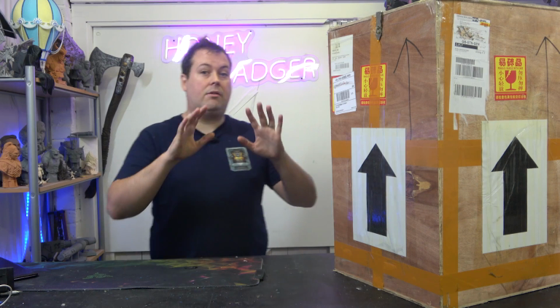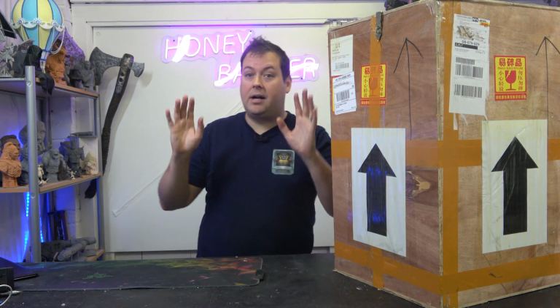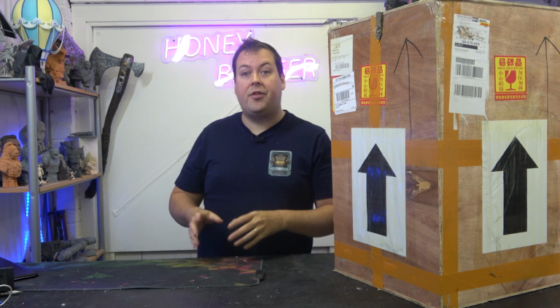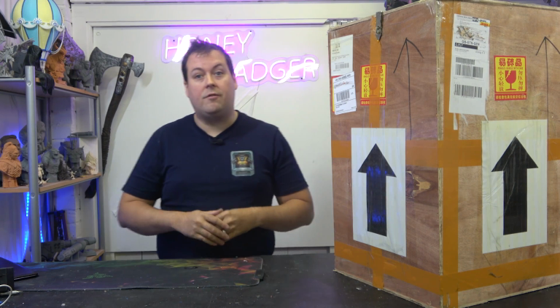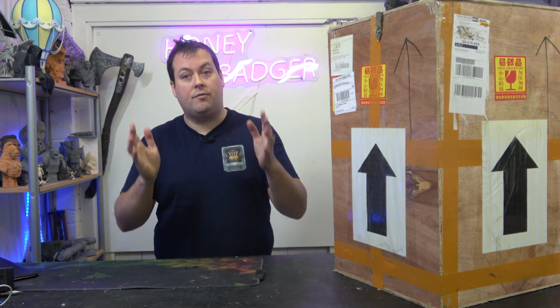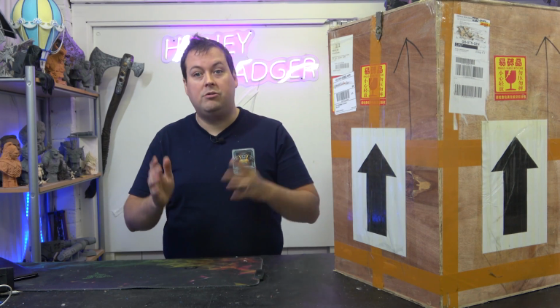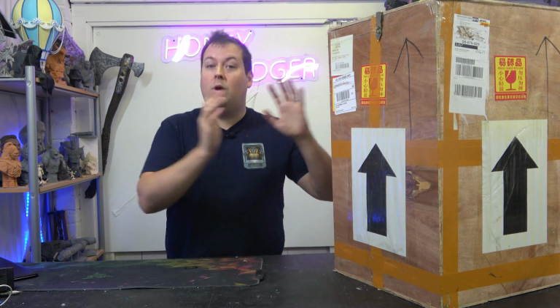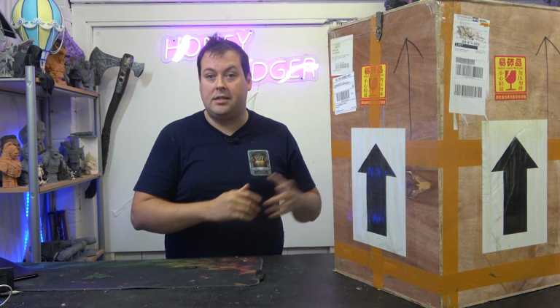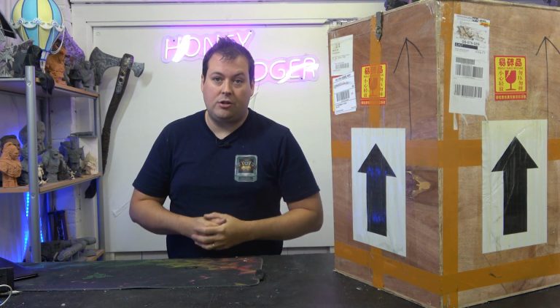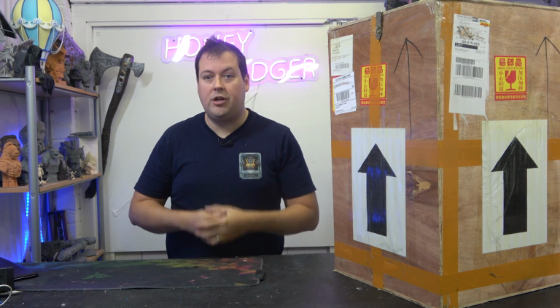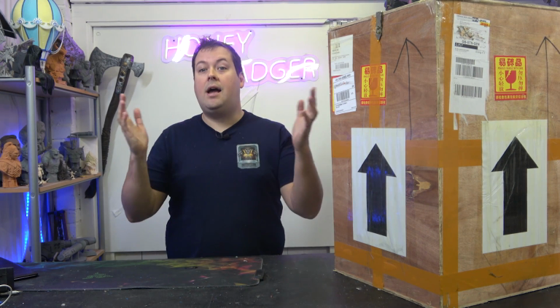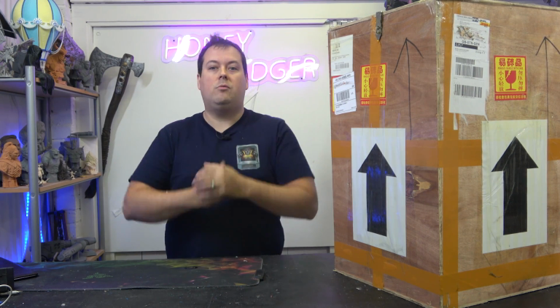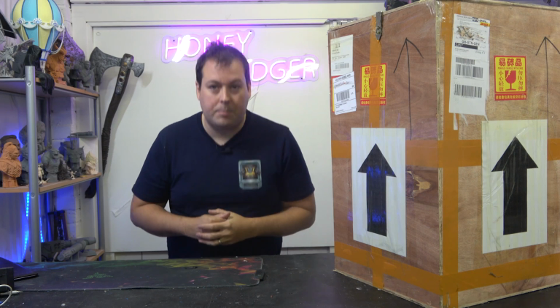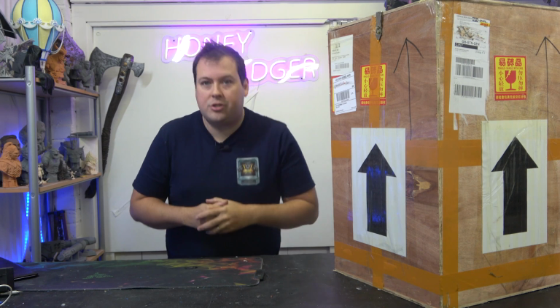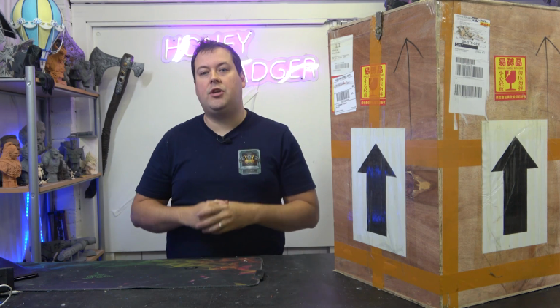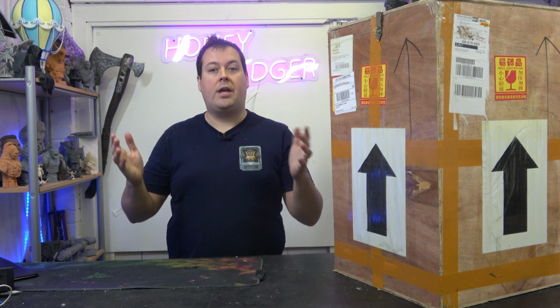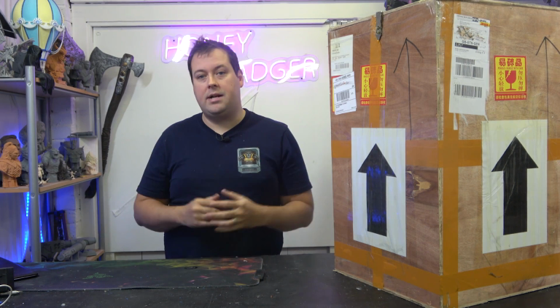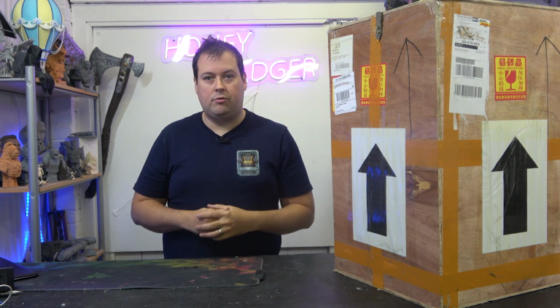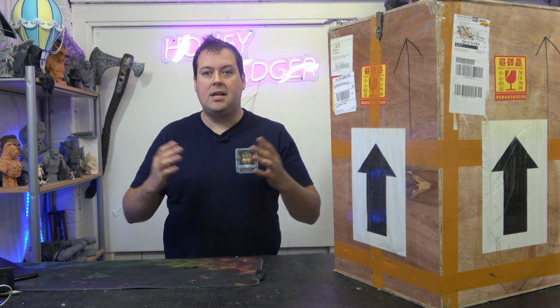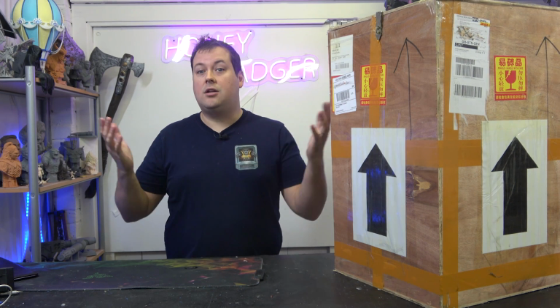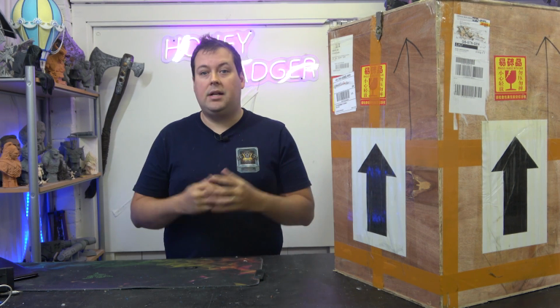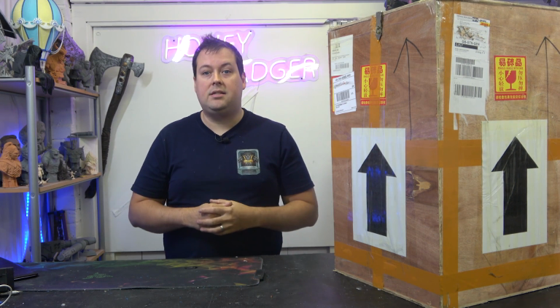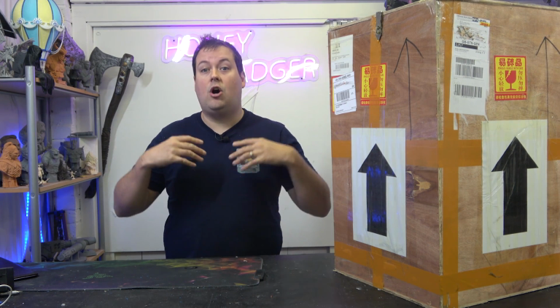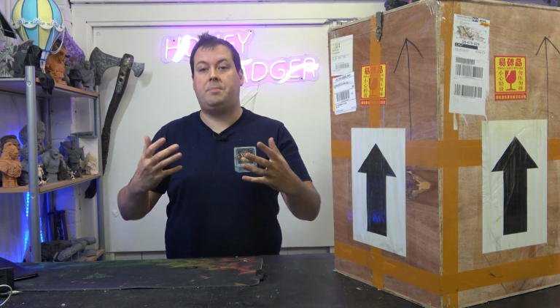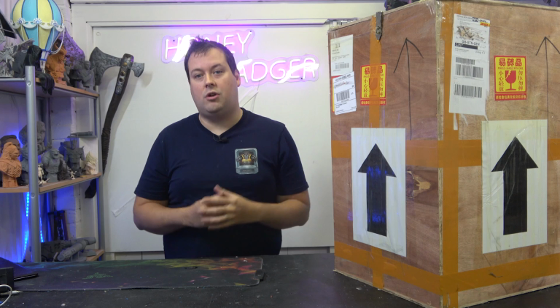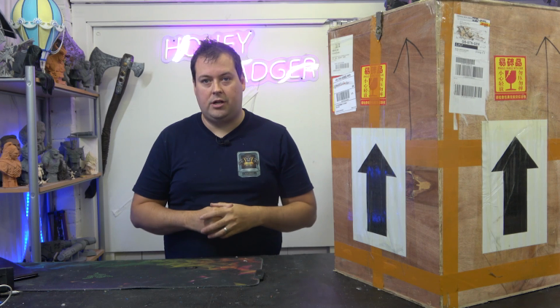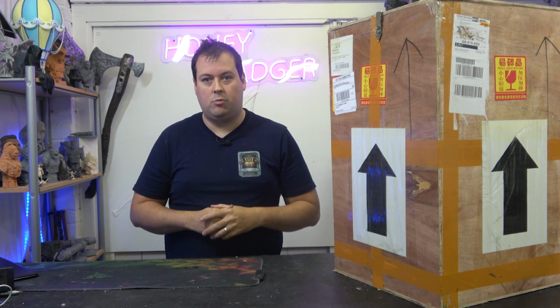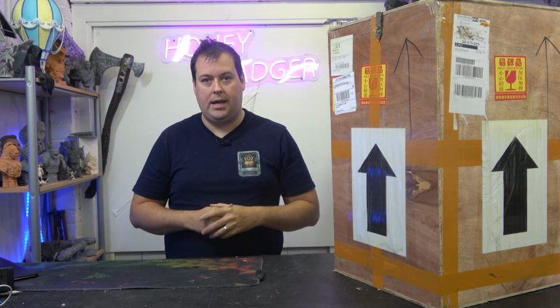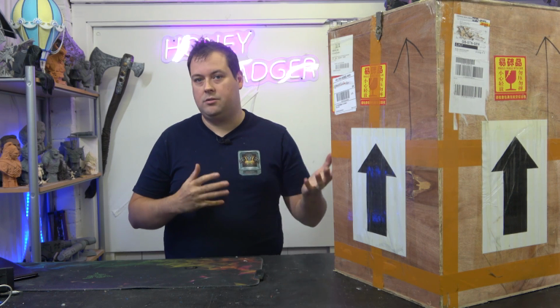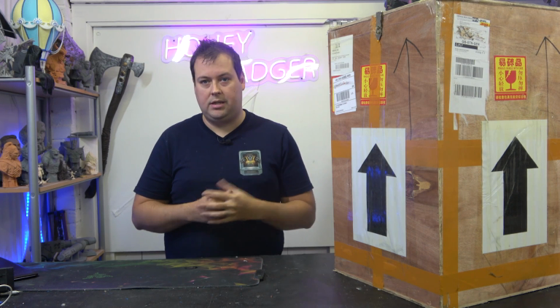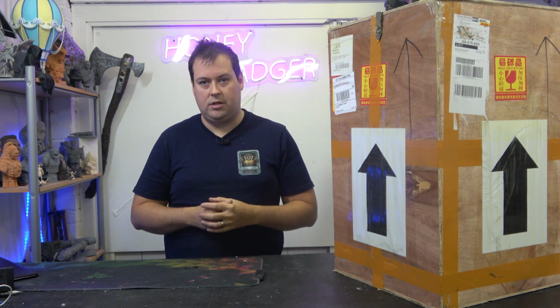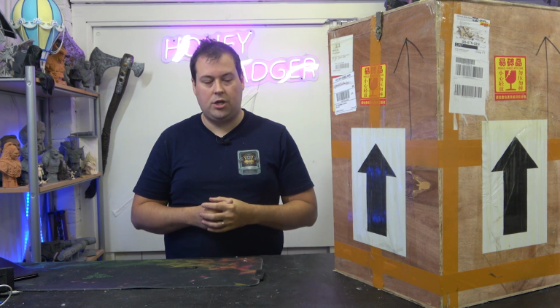I want to be clear about a couple of things. First and foremost, we were sent this machine to review. However, we were not paid to do the review. They have no editorial rights, and ultimately this is the honest opinions of this channel as to what we have and what we think of this machine.